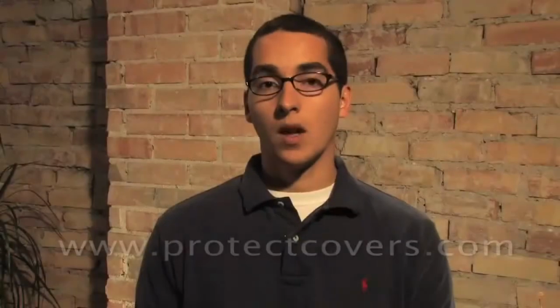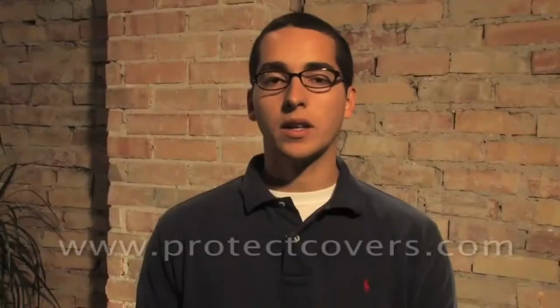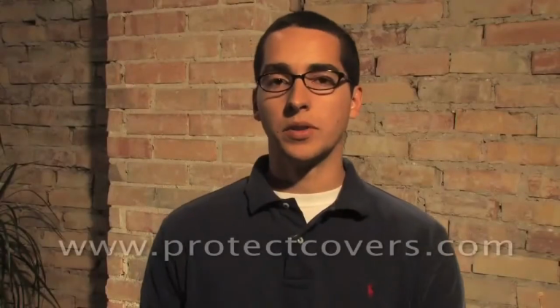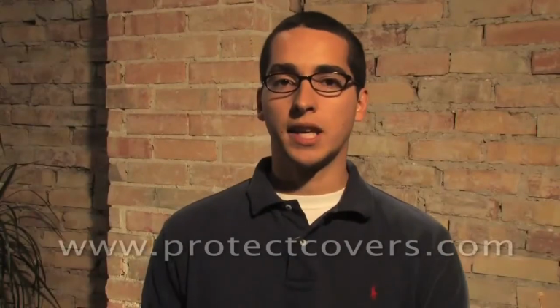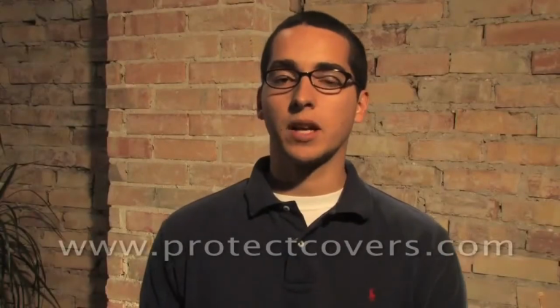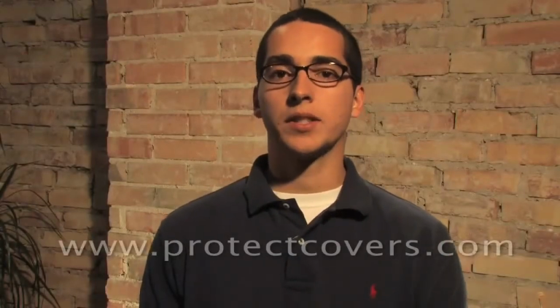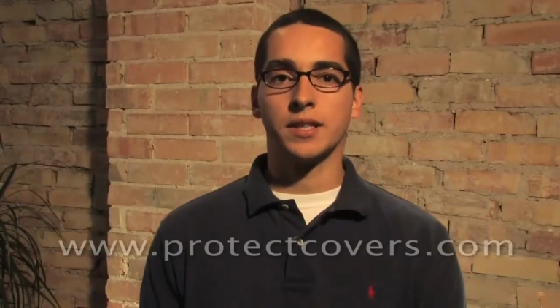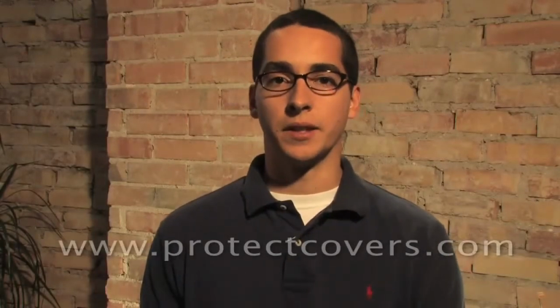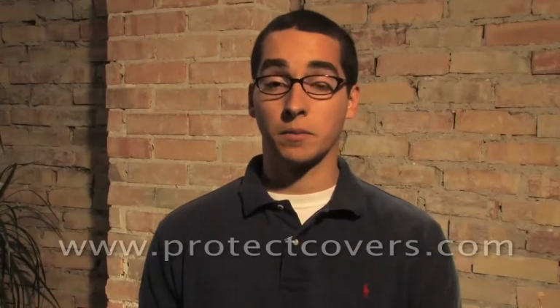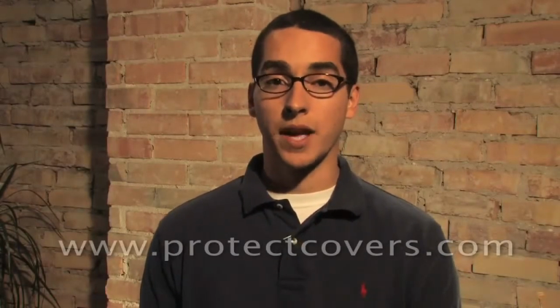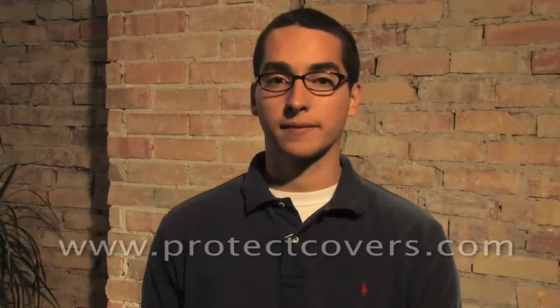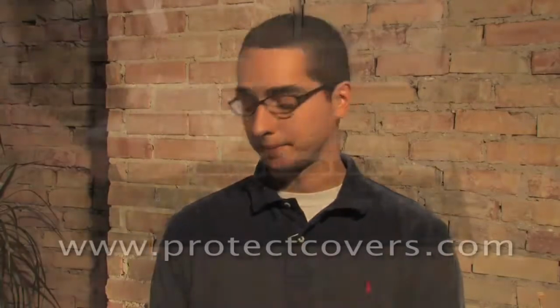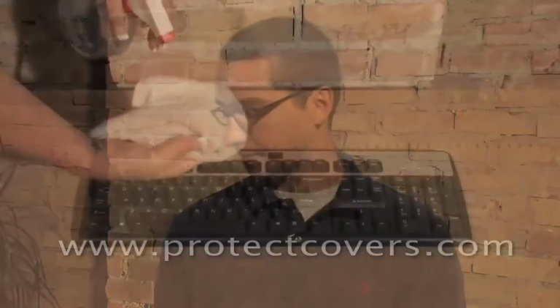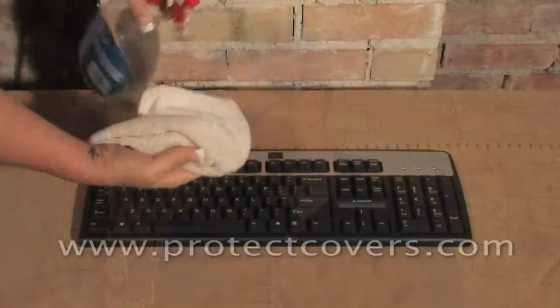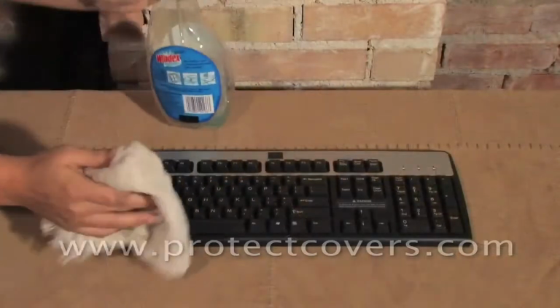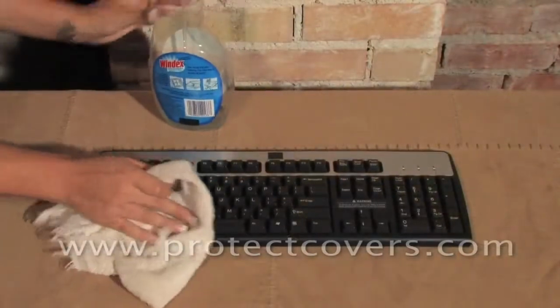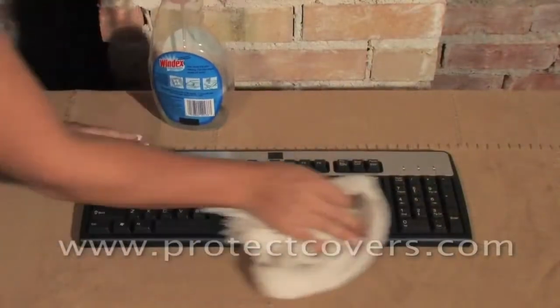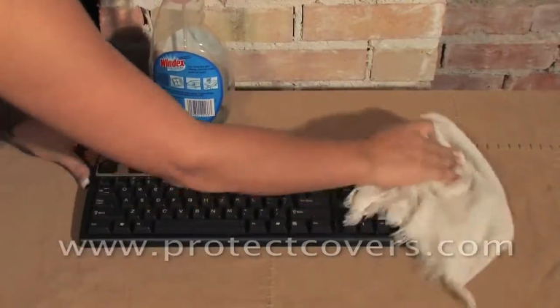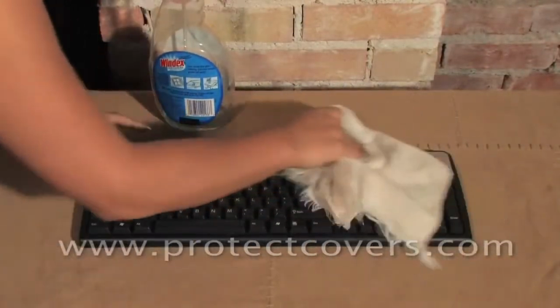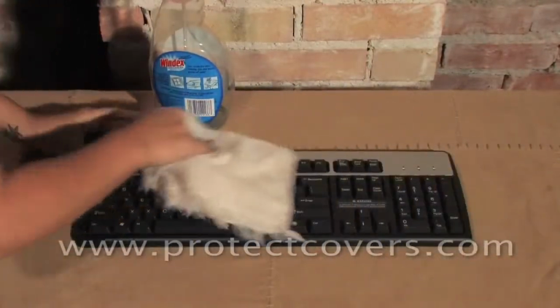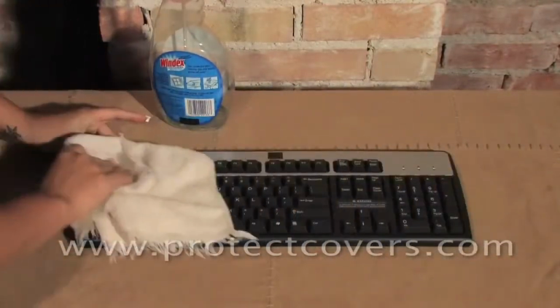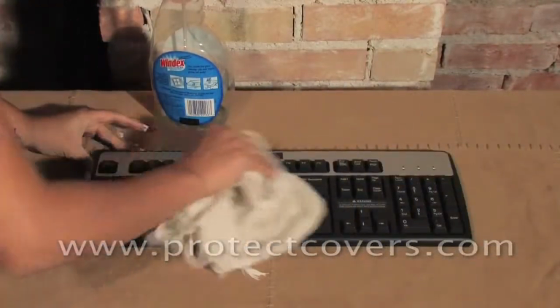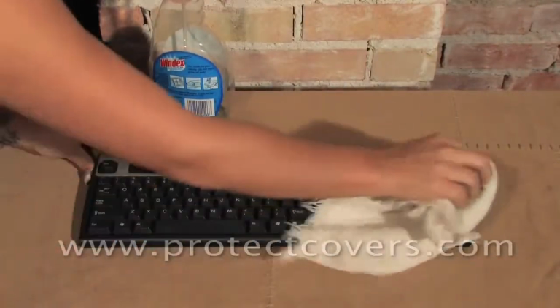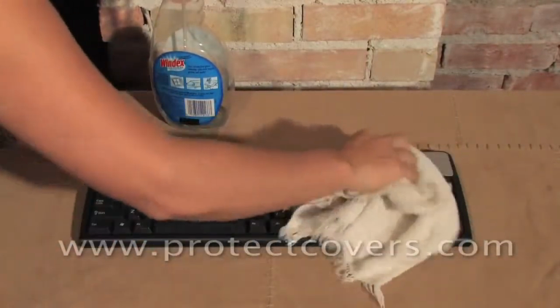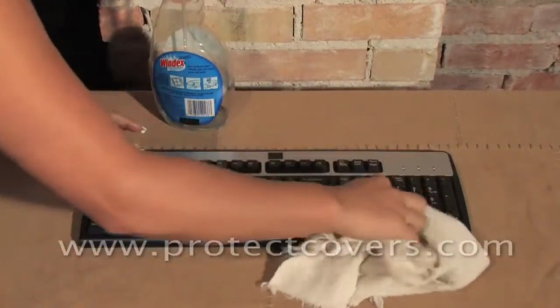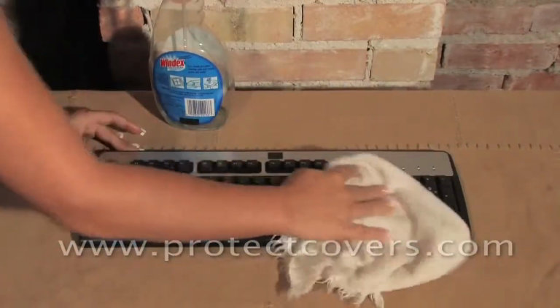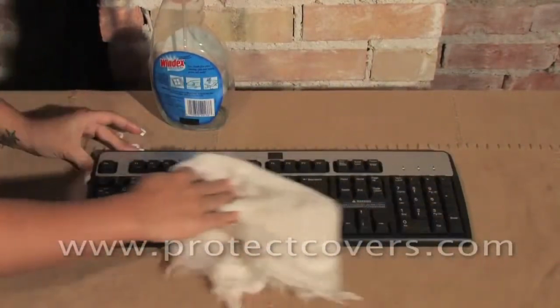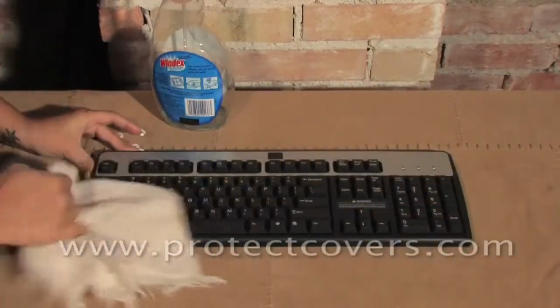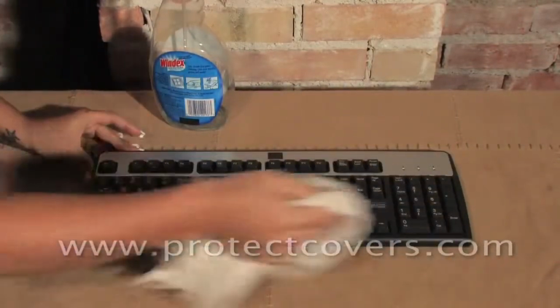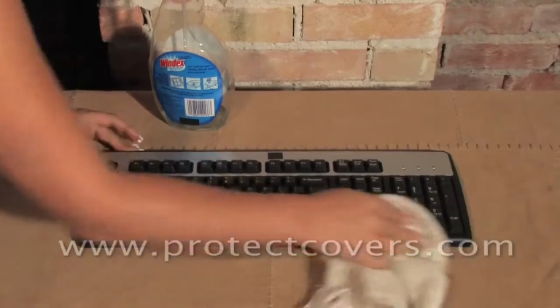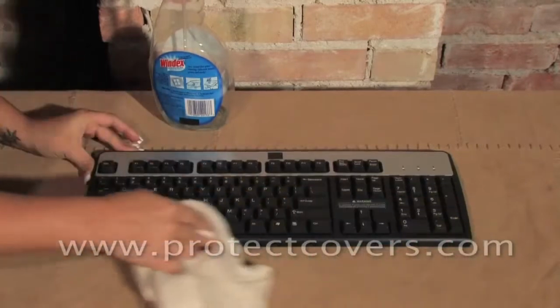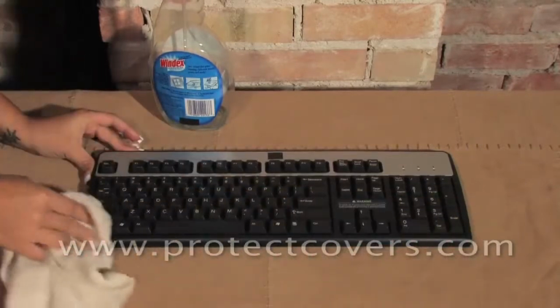Welcome to the keyboard cover installation video for ProTech. Before installation, take a damp cloth and wipe away any residue off the surface of the keyboard.